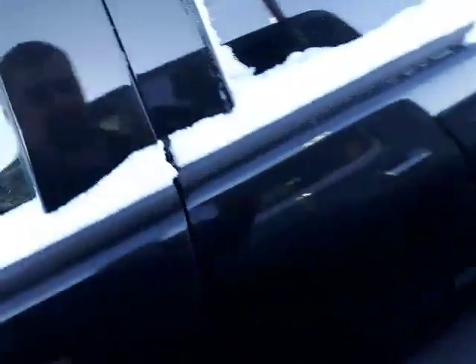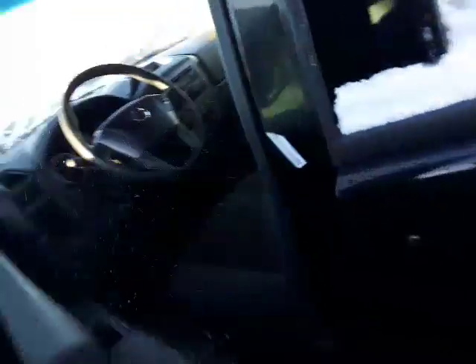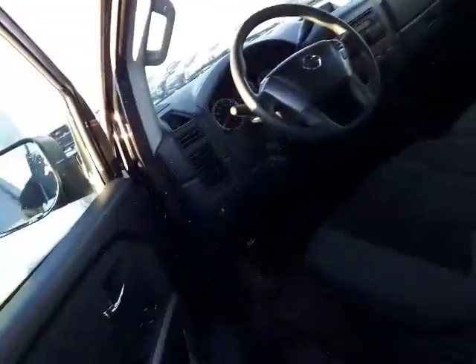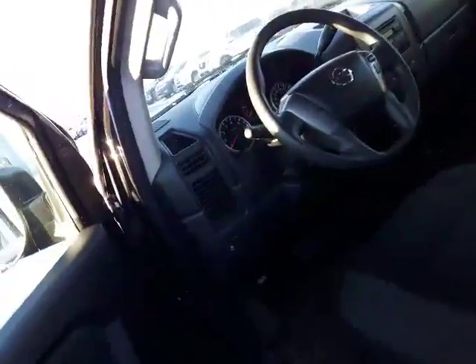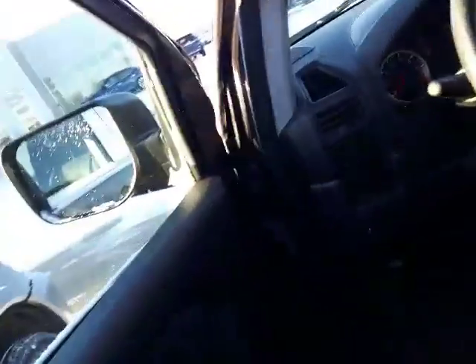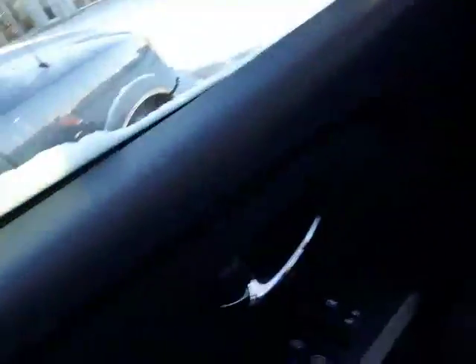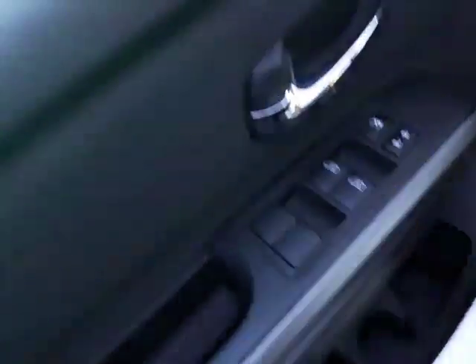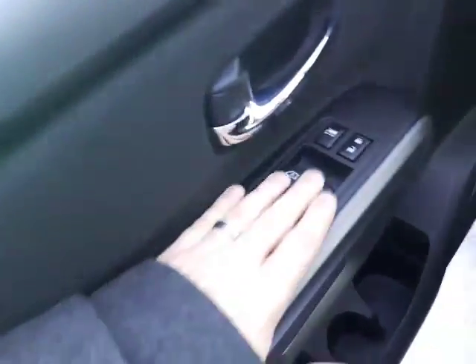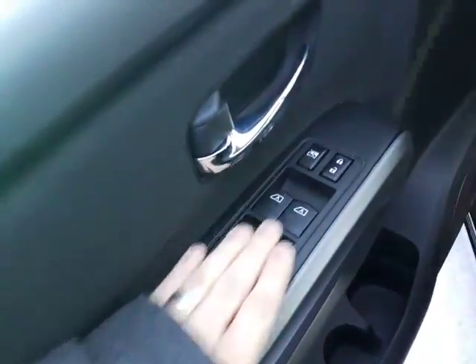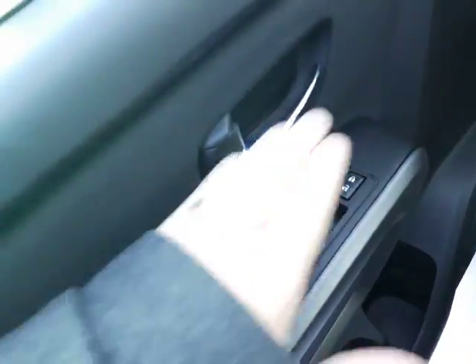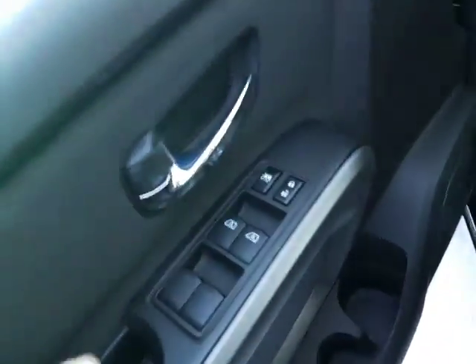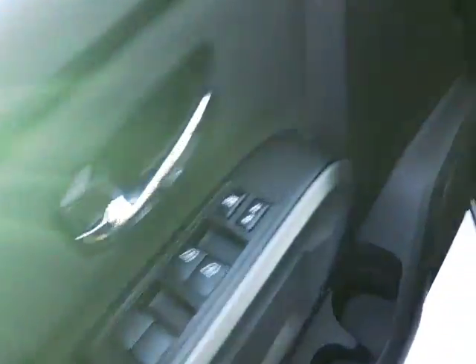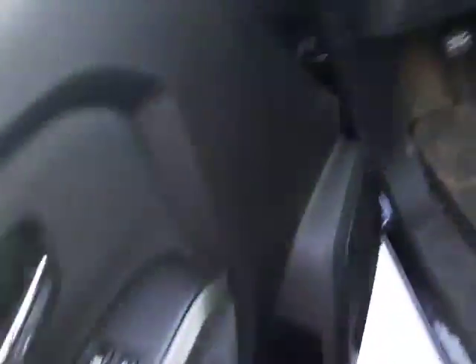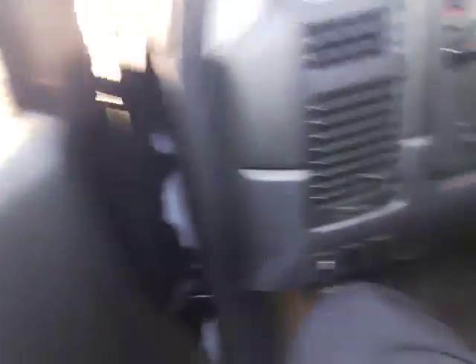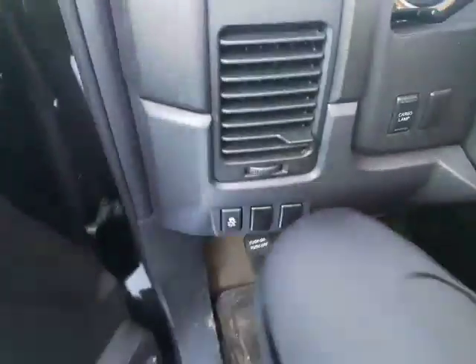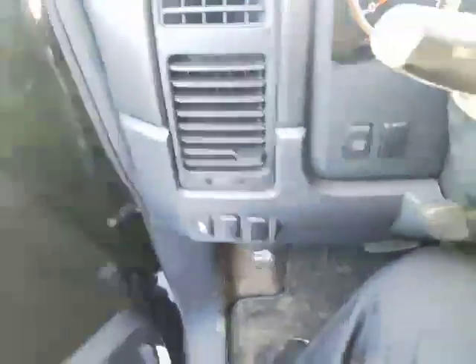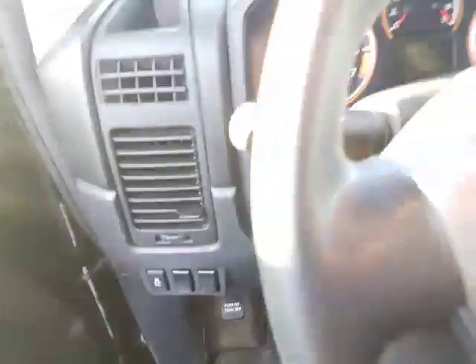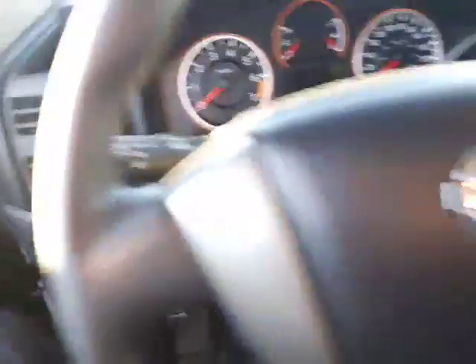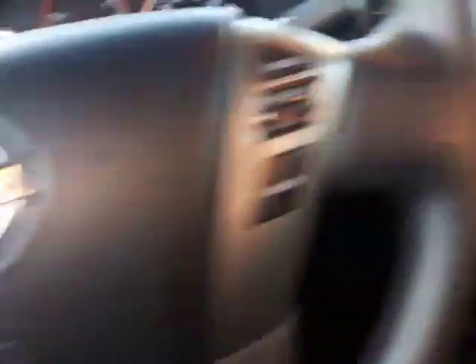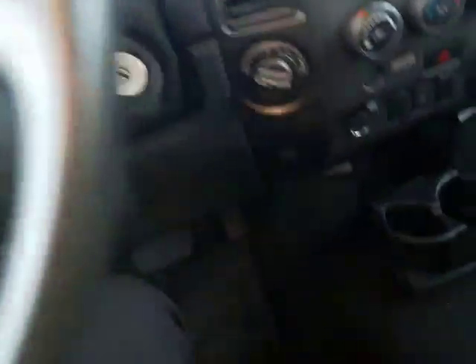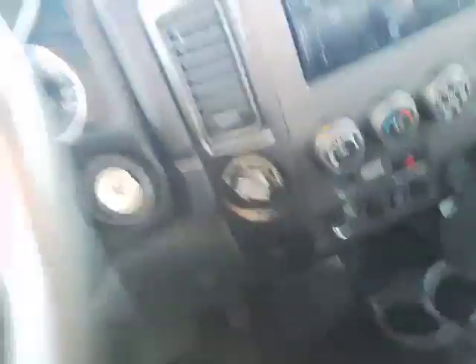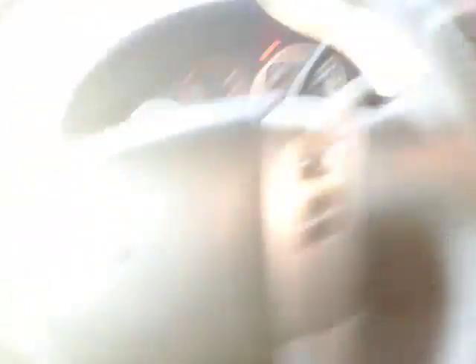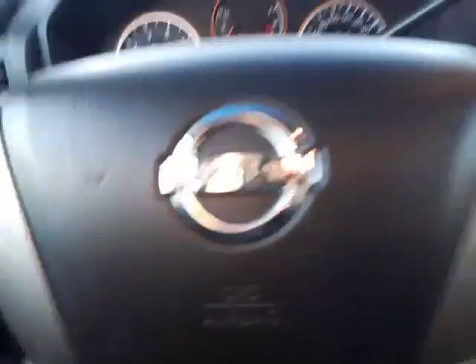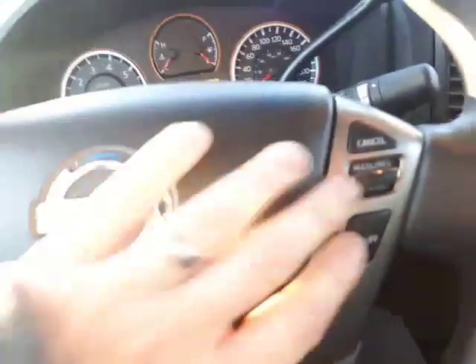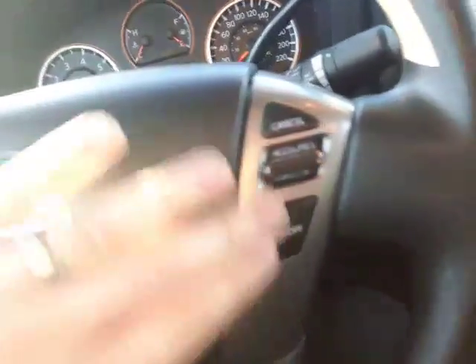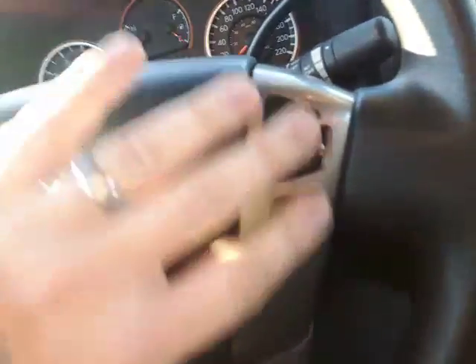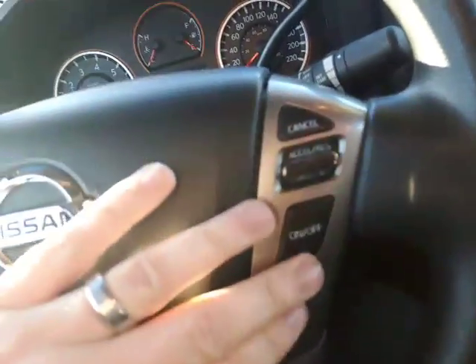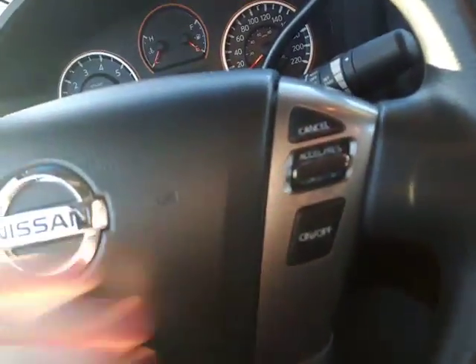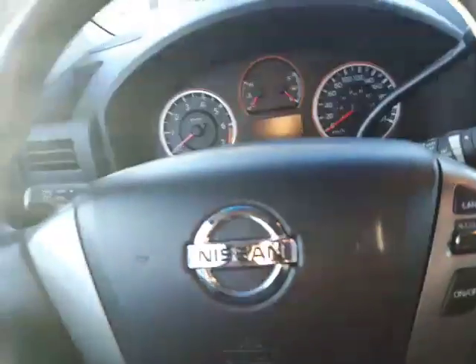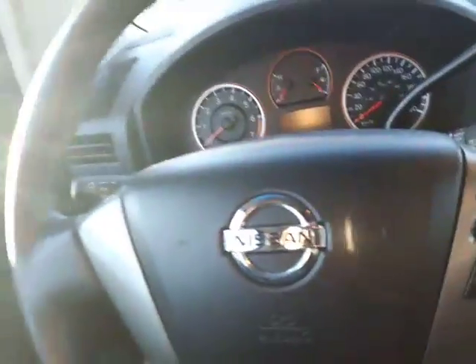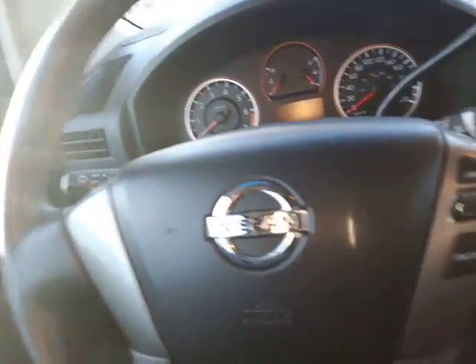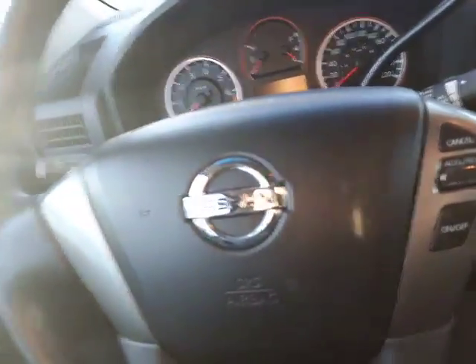You got all your power options - power windows, power locks. You can have your traction control right there with the cargo lamp. Hop up inside the truck here, you've got your cruise control on this side of the truck. Let's start it up real quick.